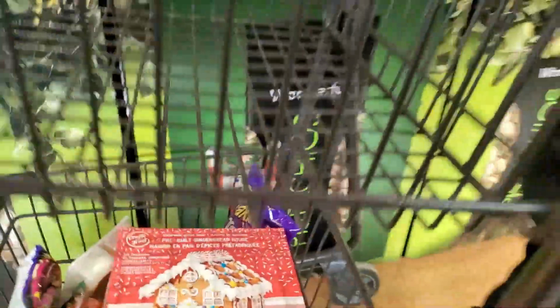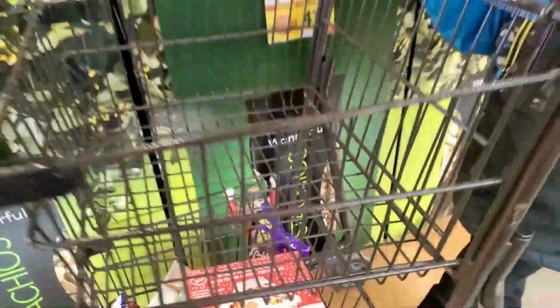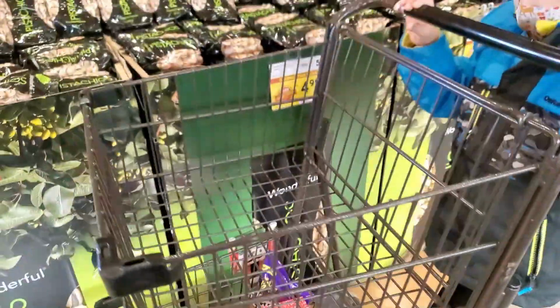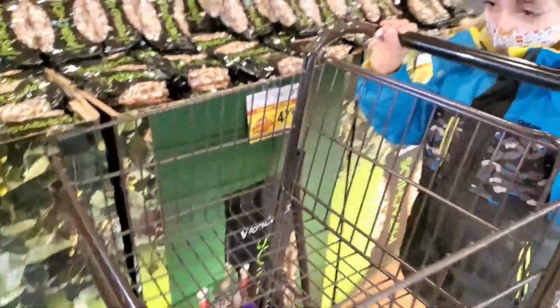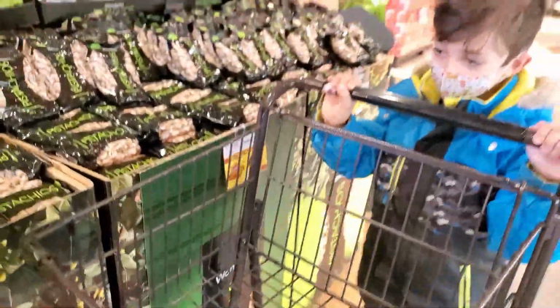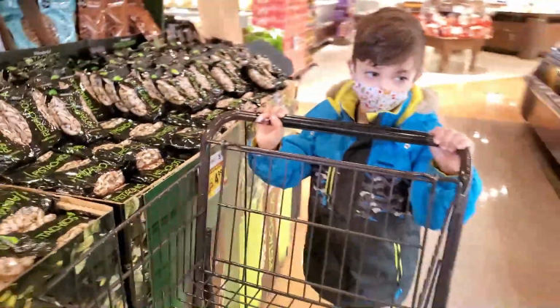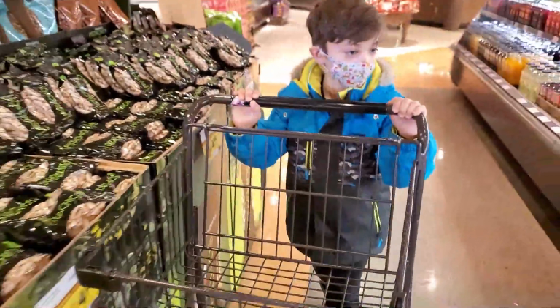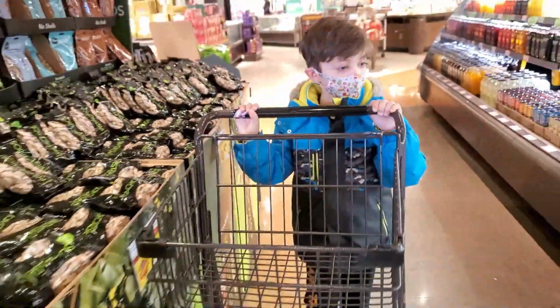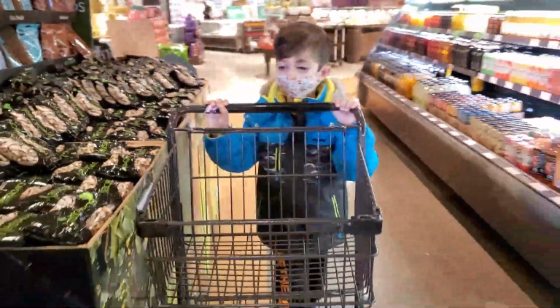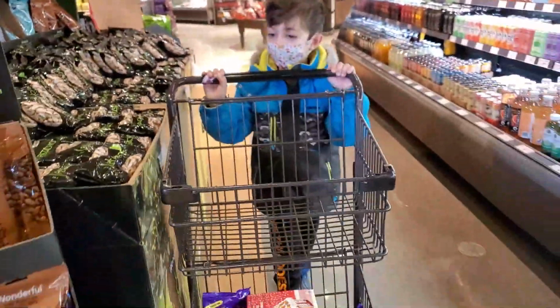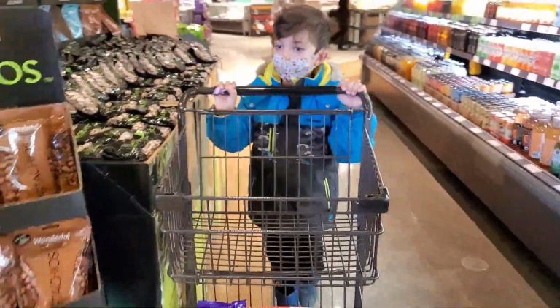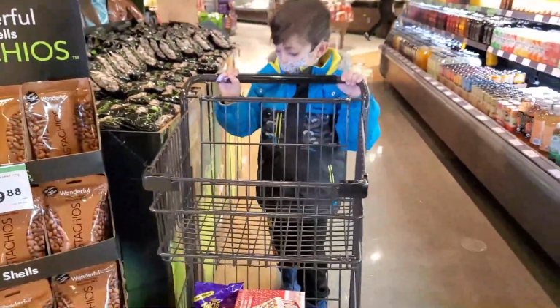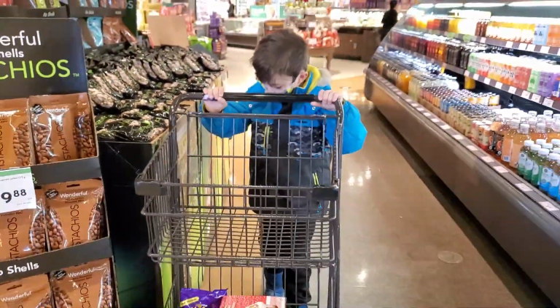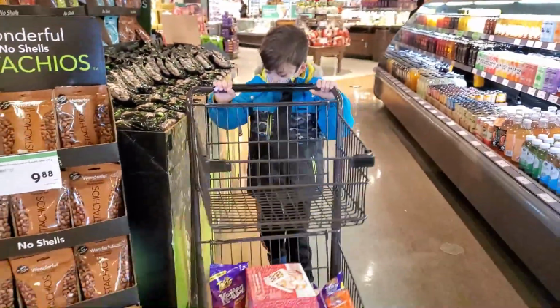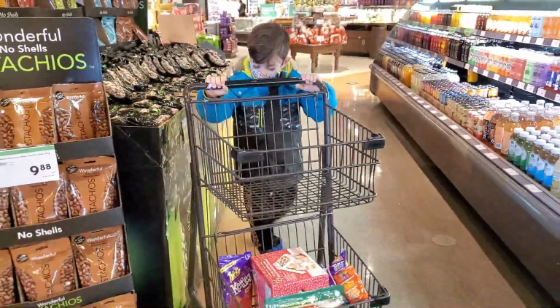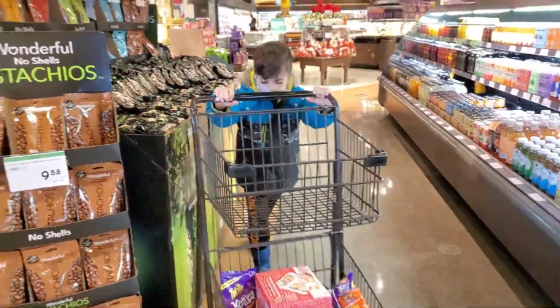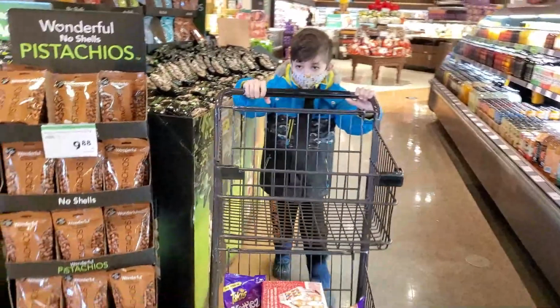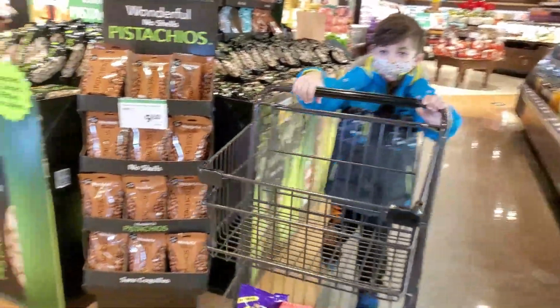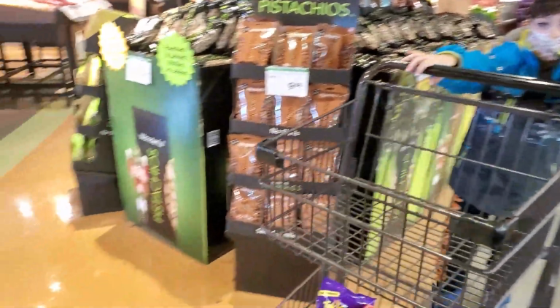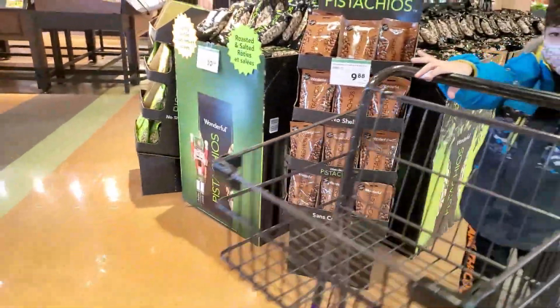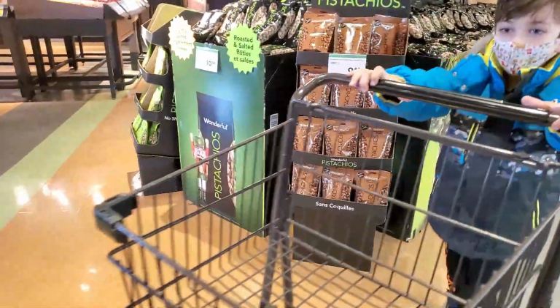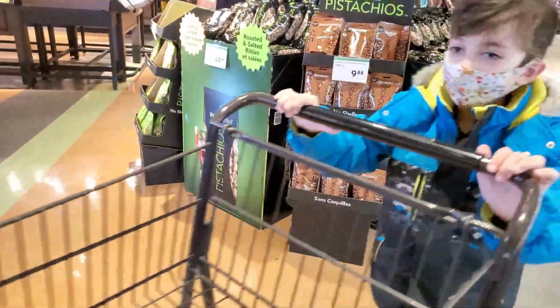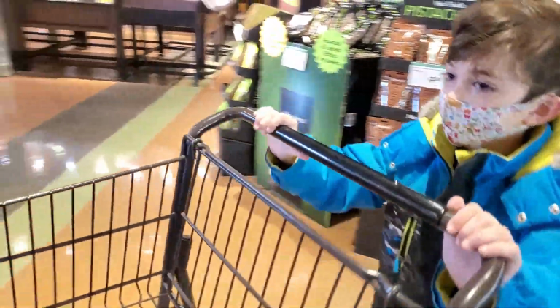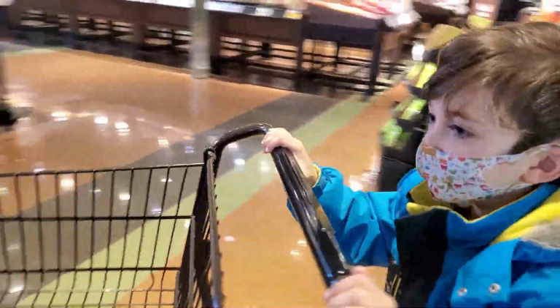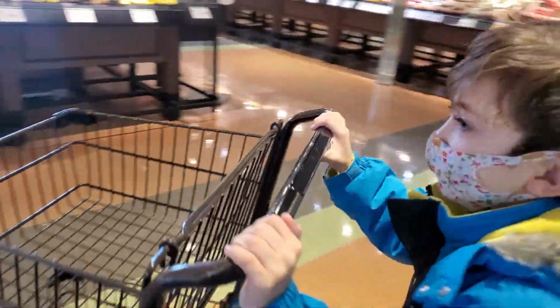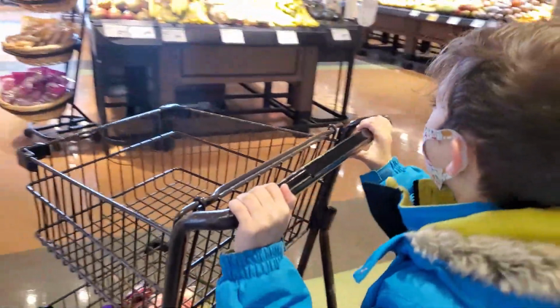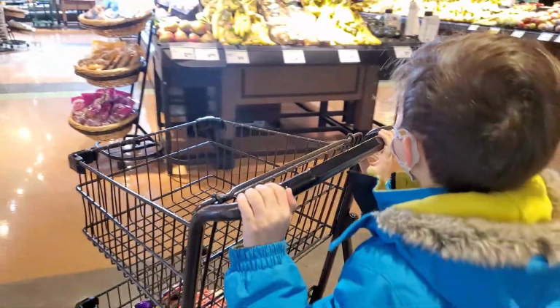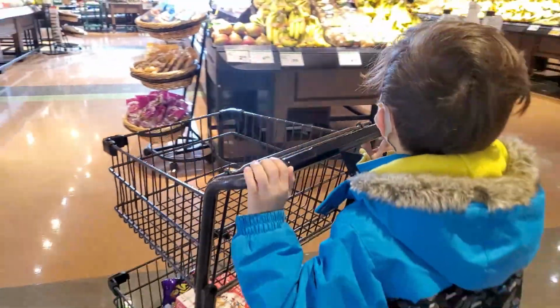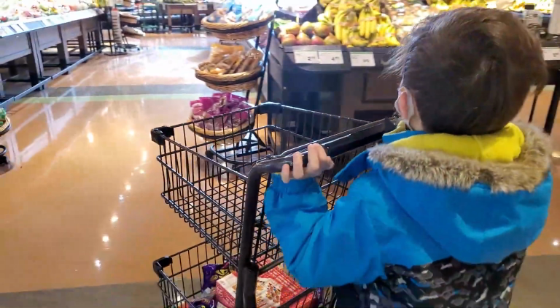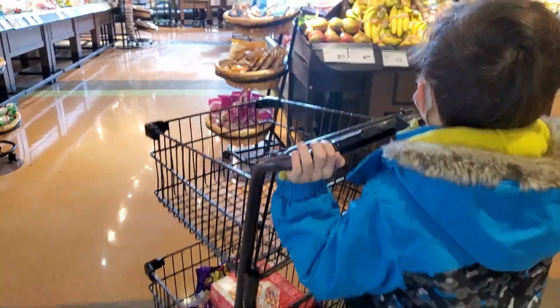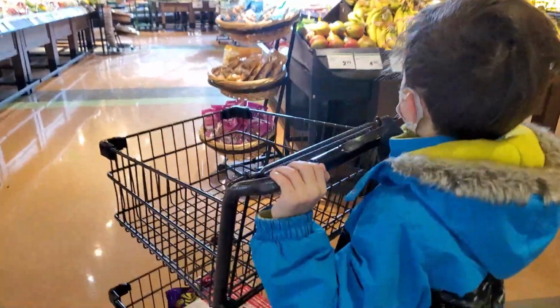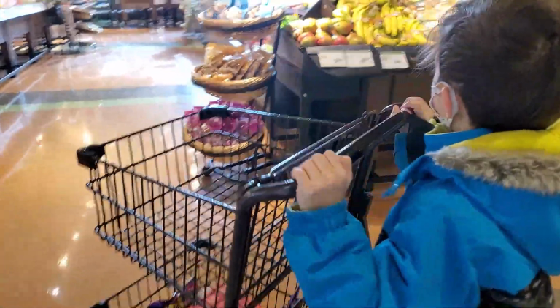Okay Zach, let's go now and get some vegetables. What vegetables do you want to get, Zach? Carrots! Carrots are yummy and healthy.